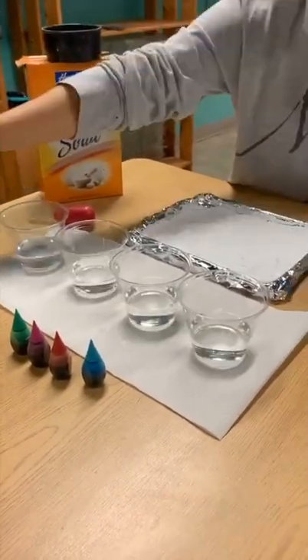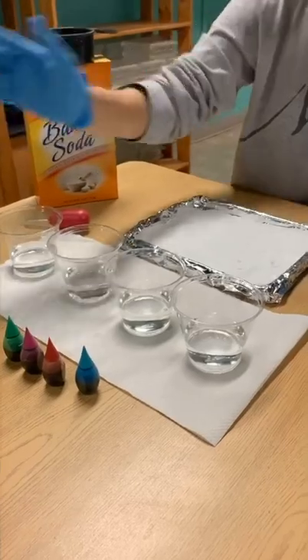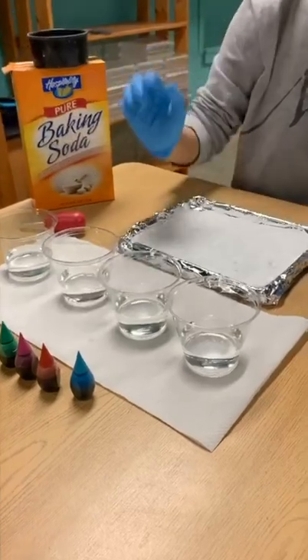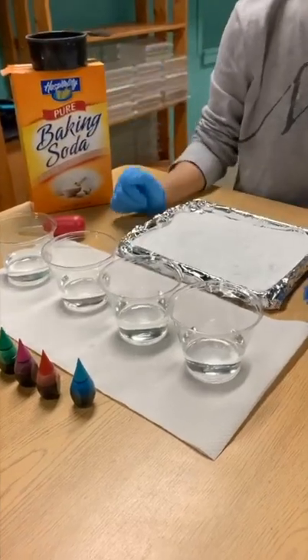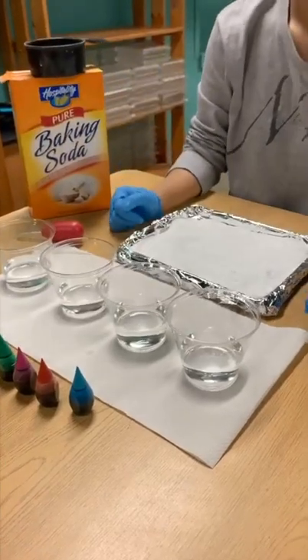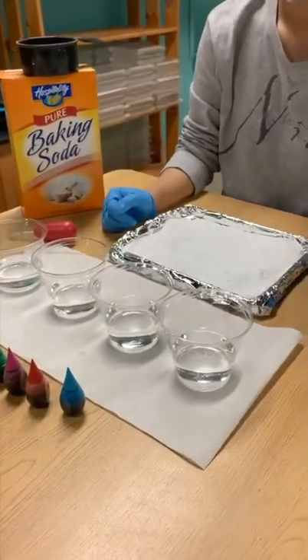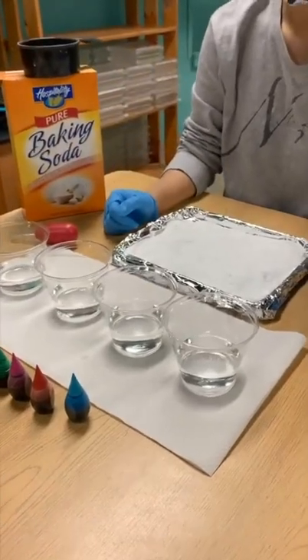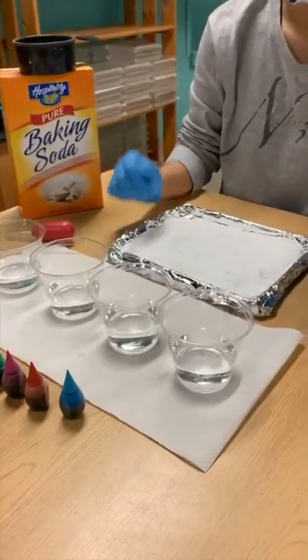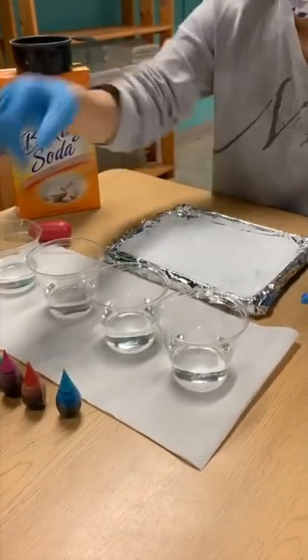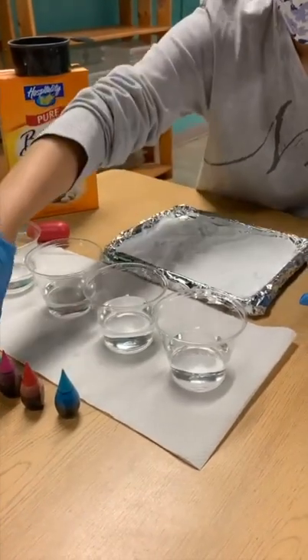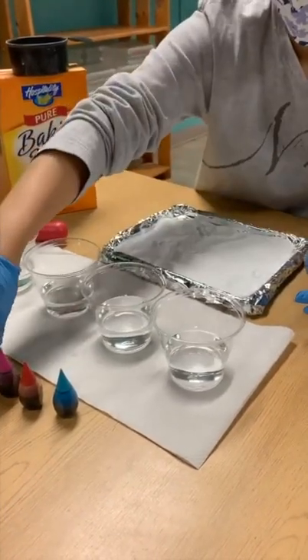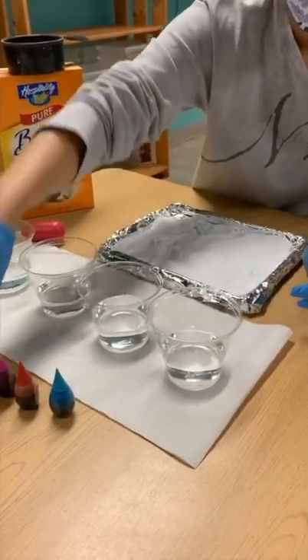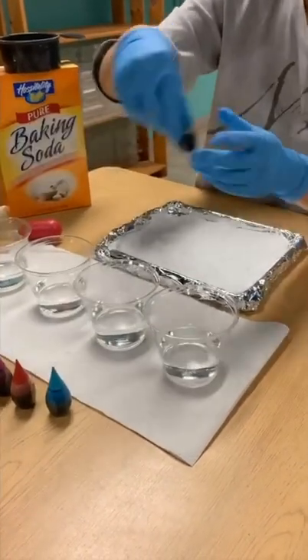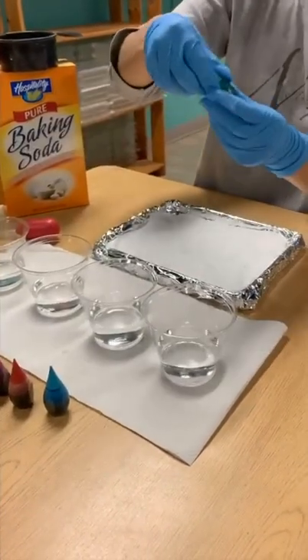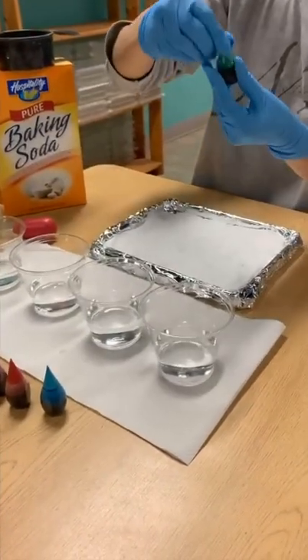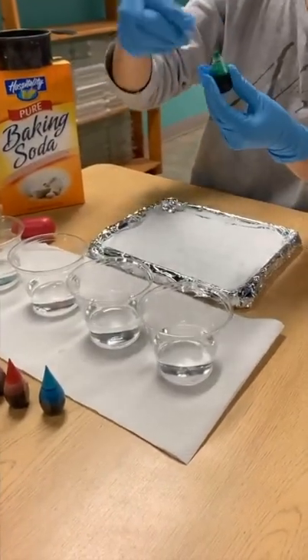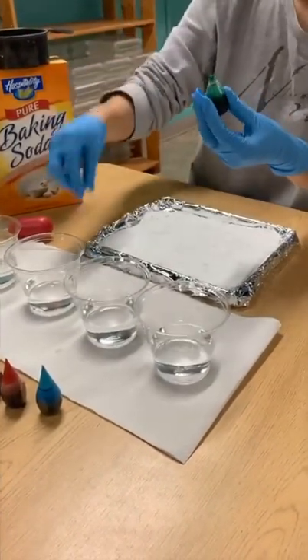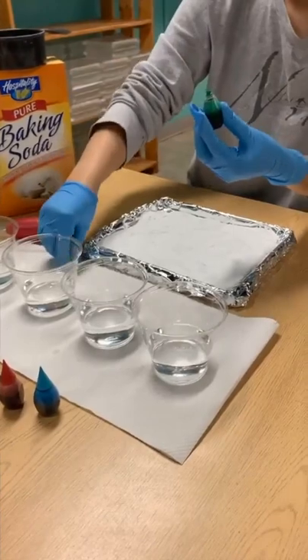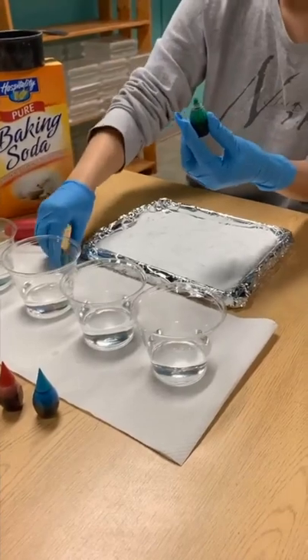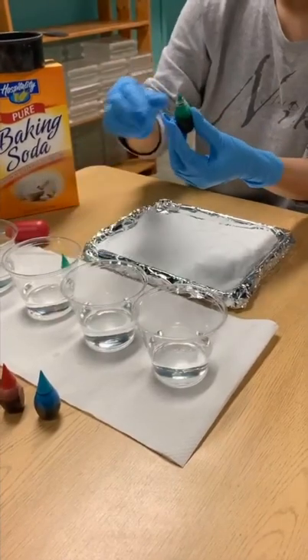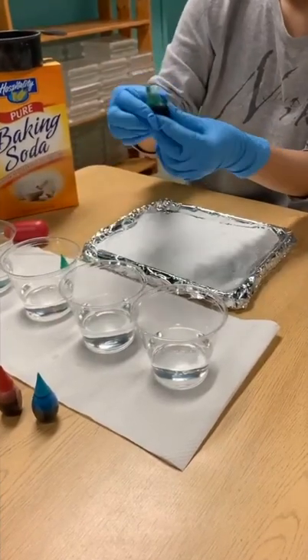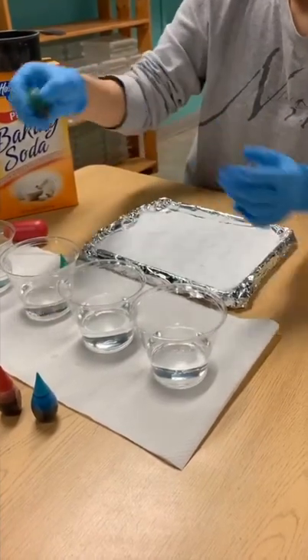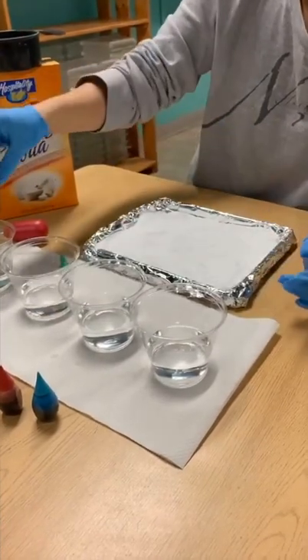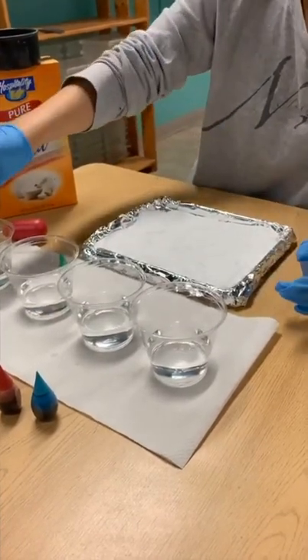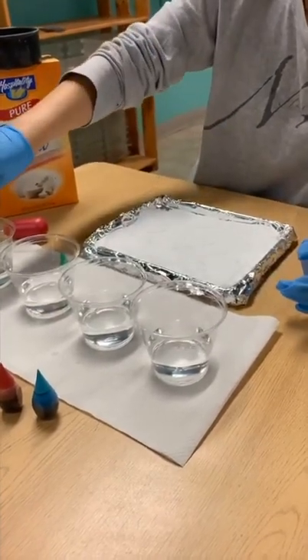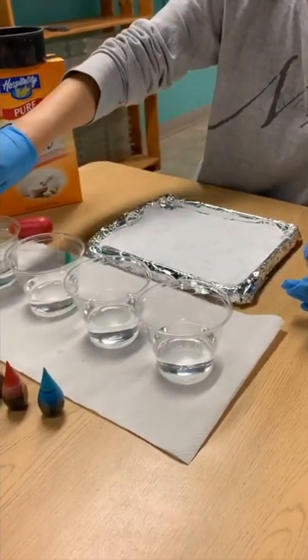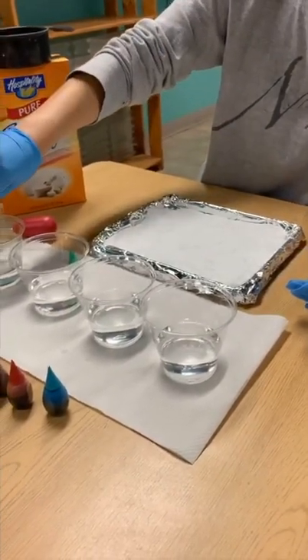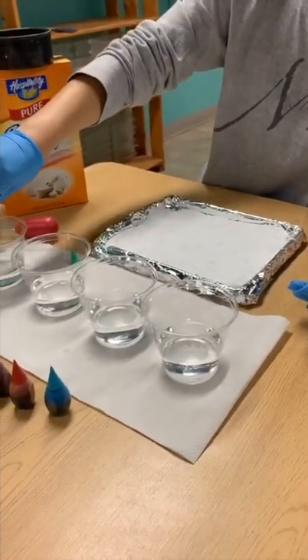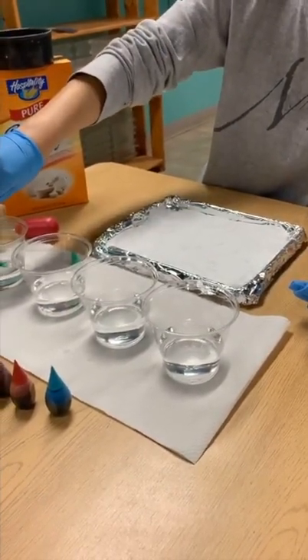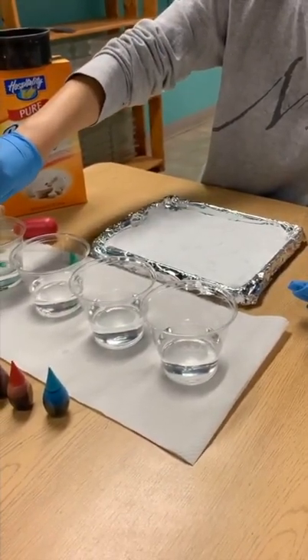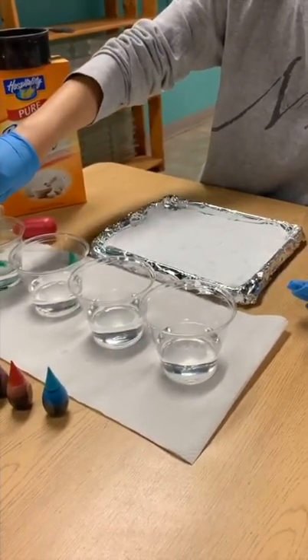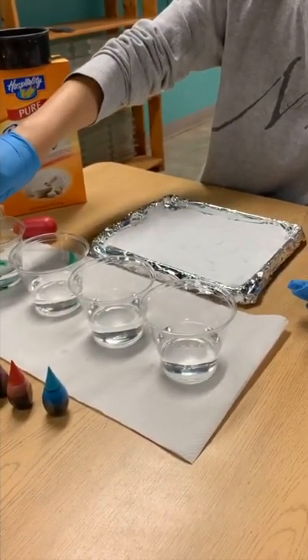And now we will place about two to three drops of food coloring. We are using green, purple, red, and blue food coloring.